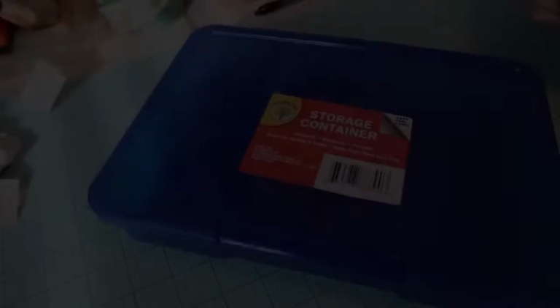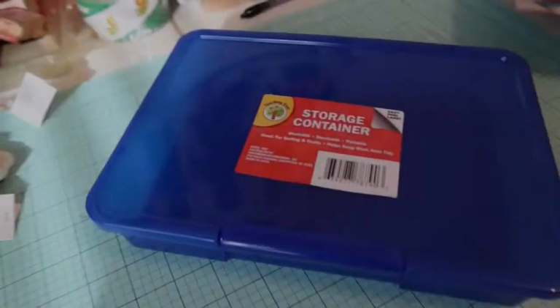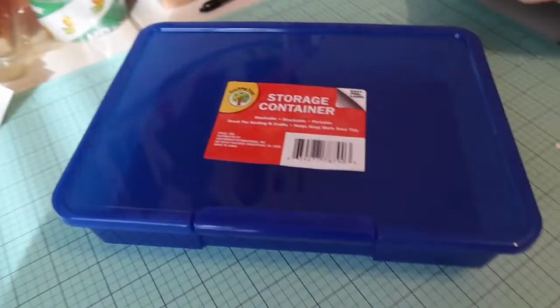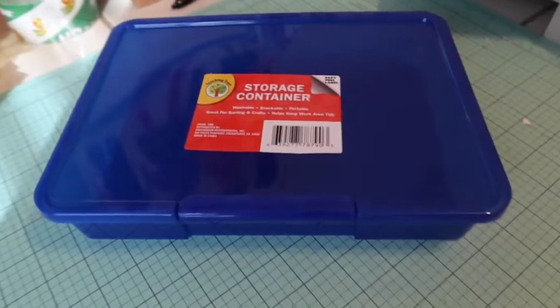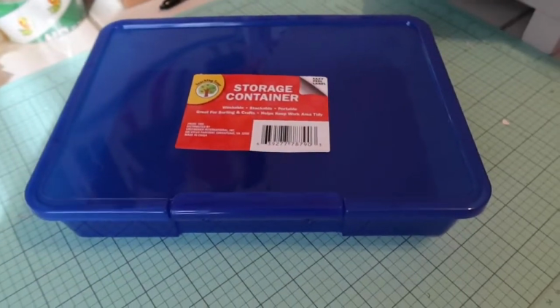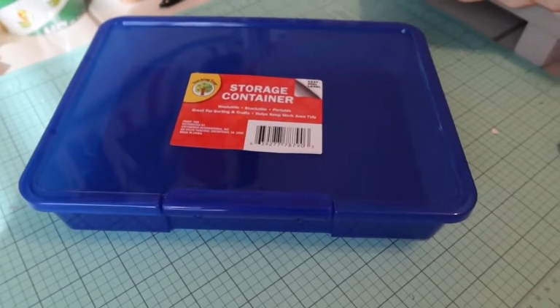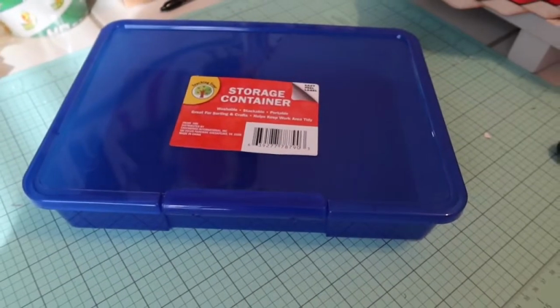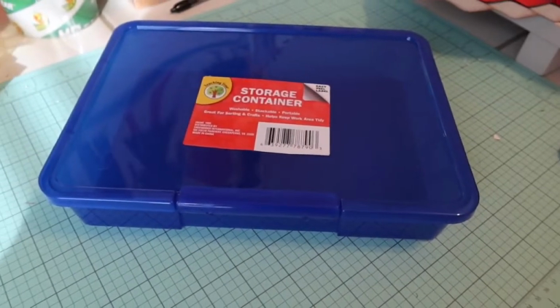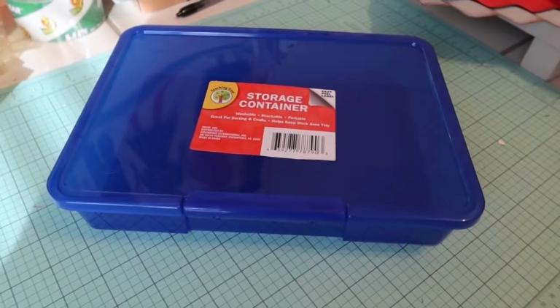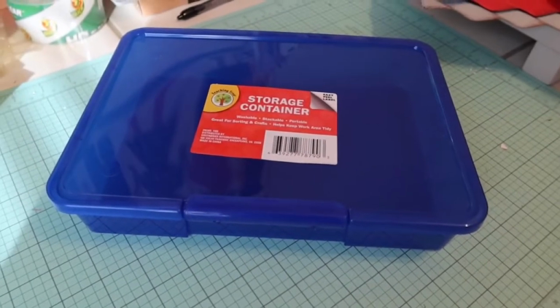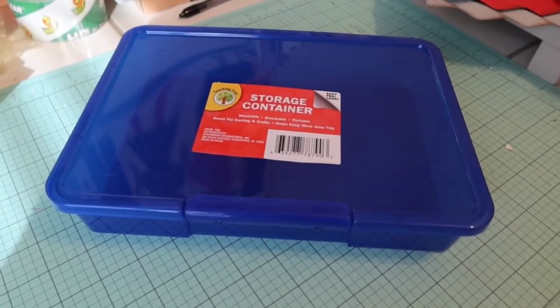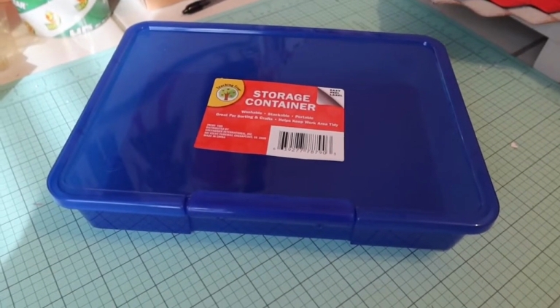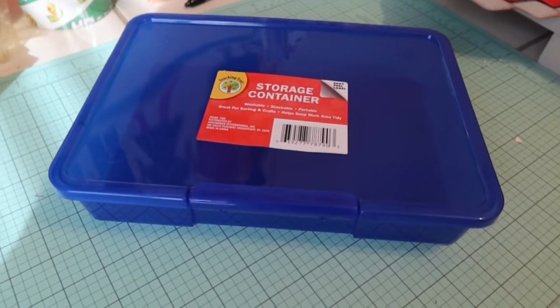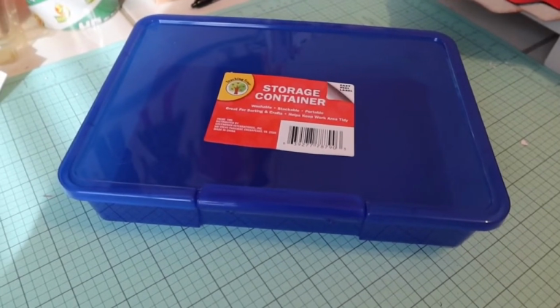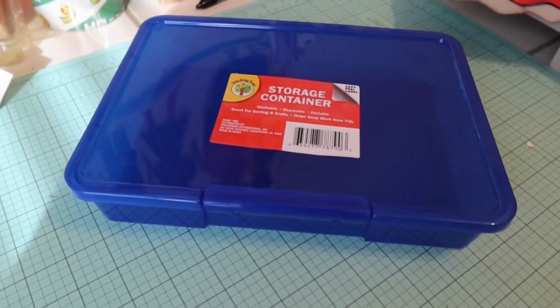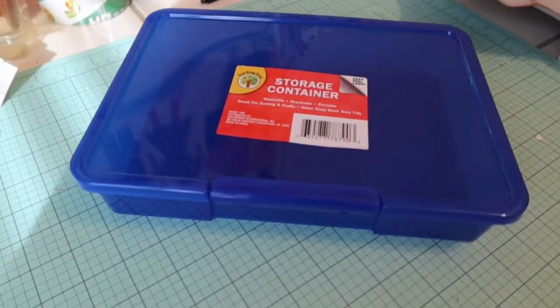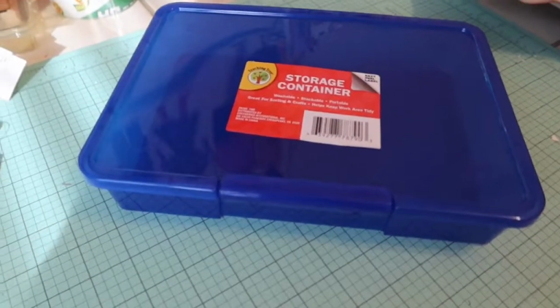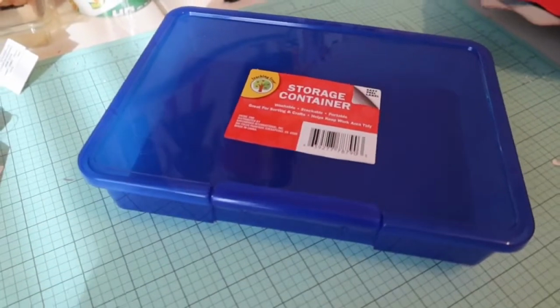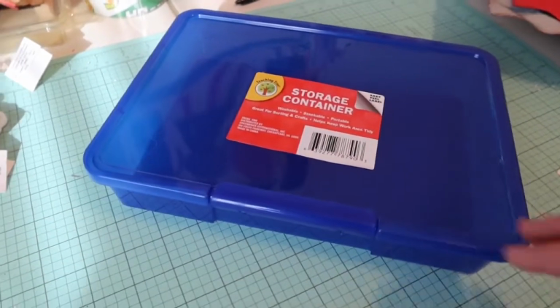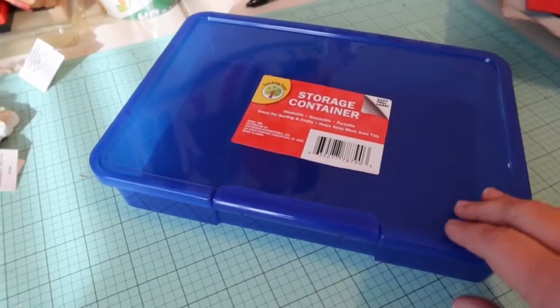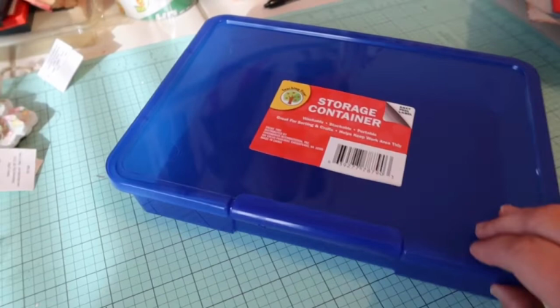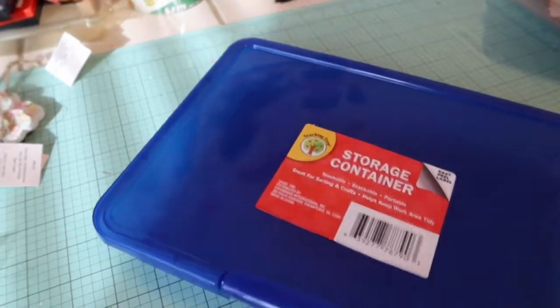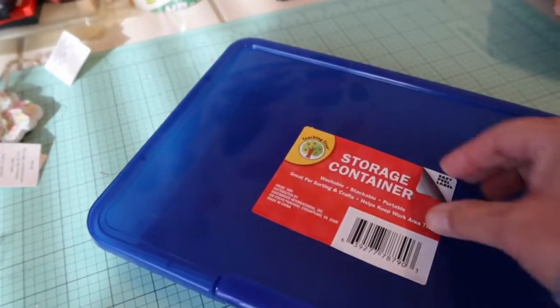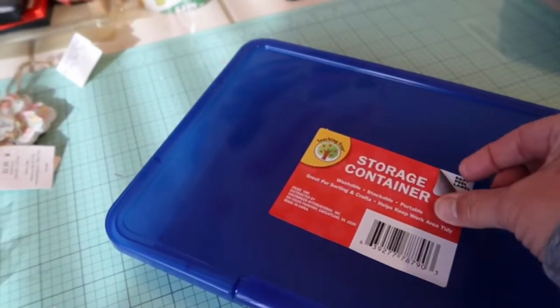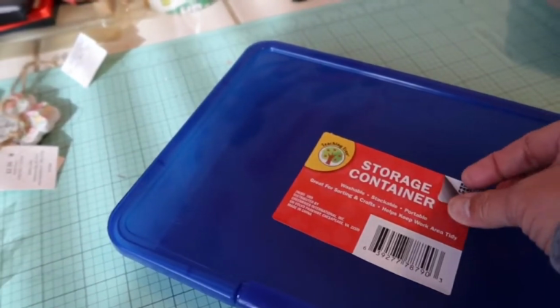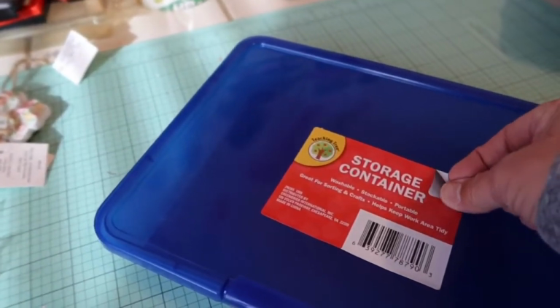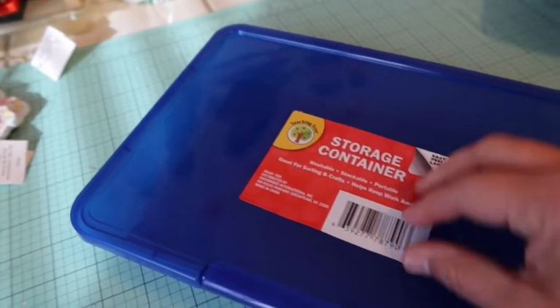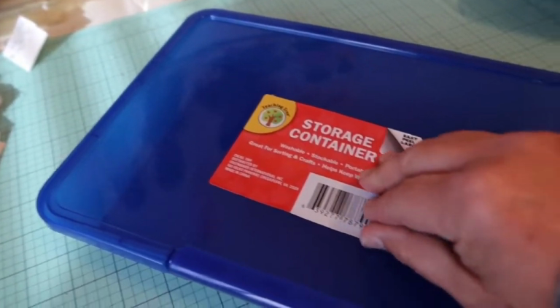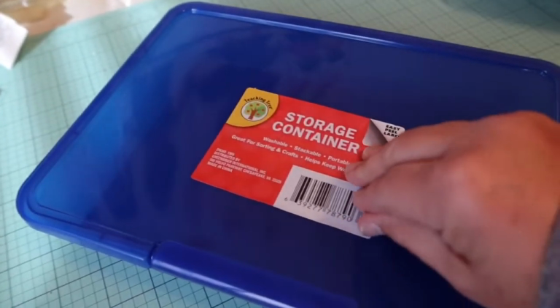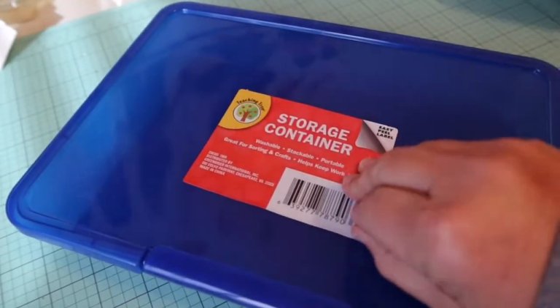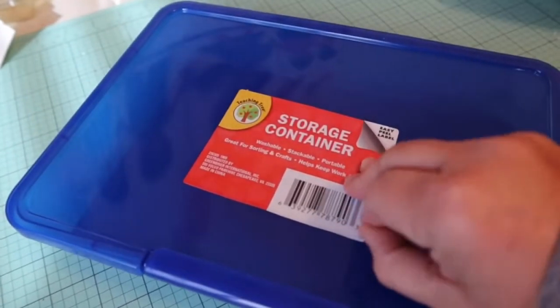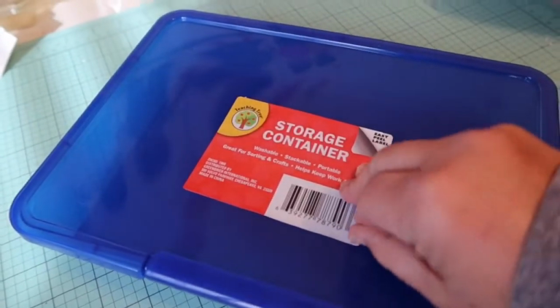Hi friends, I just got back from the Dollar Tree. I went to go get just a few more little valentine-y things.